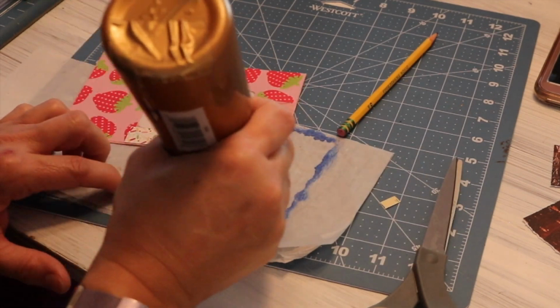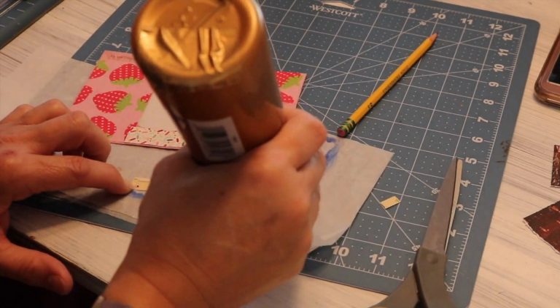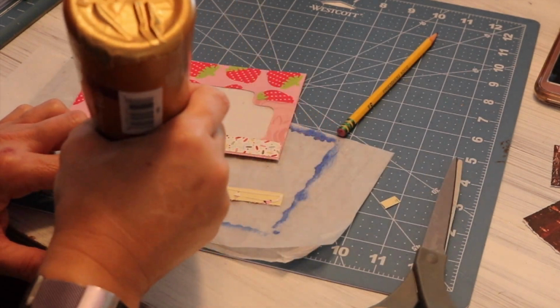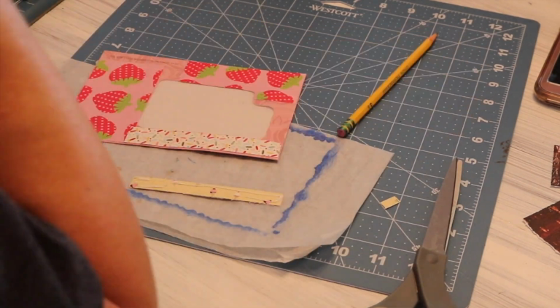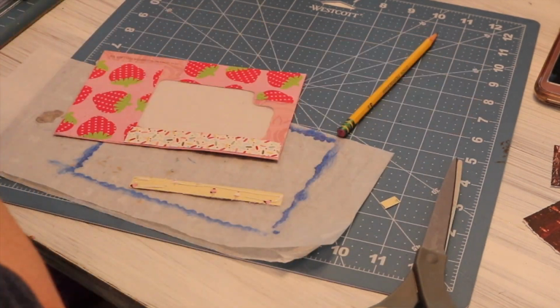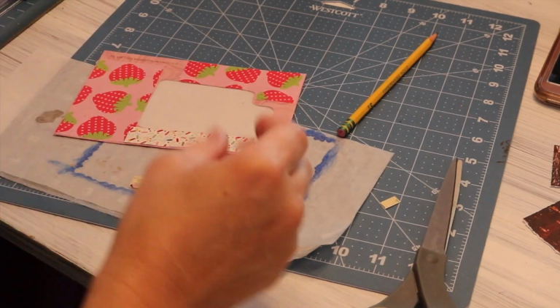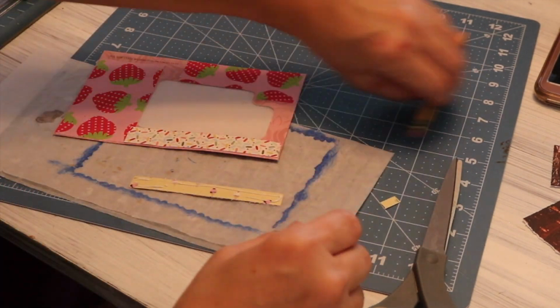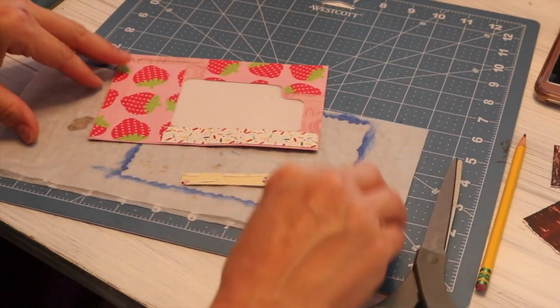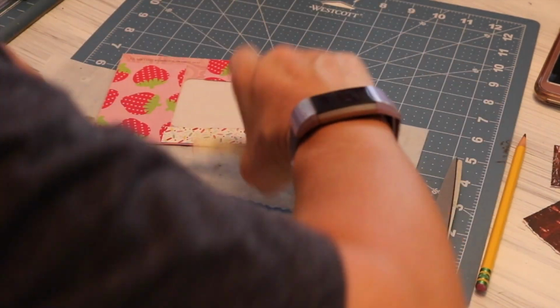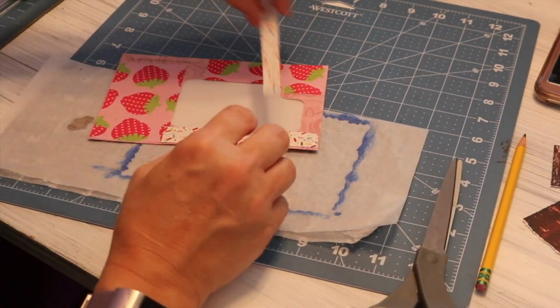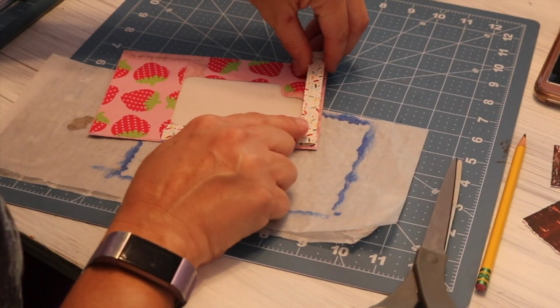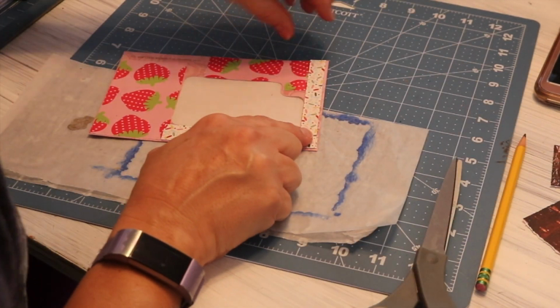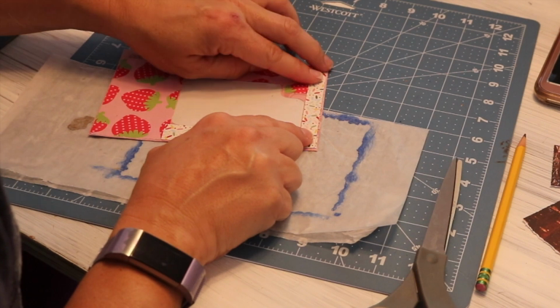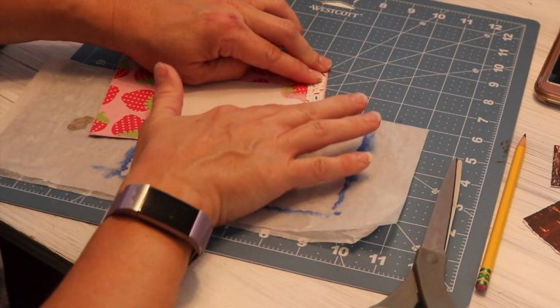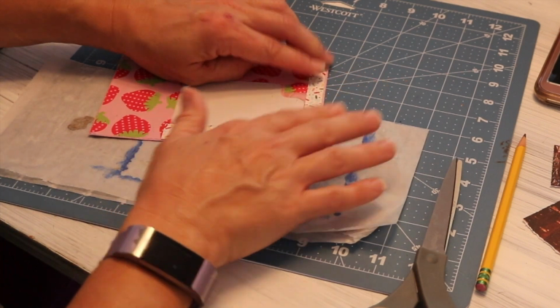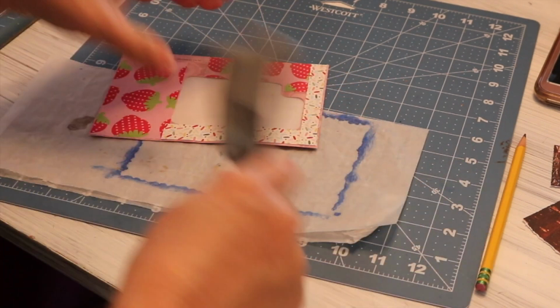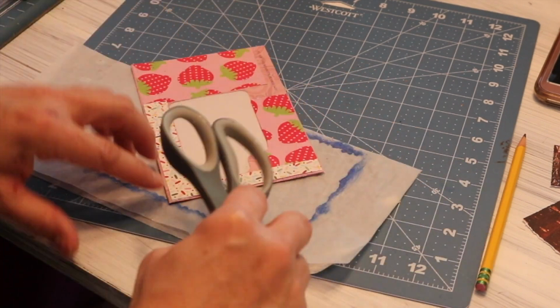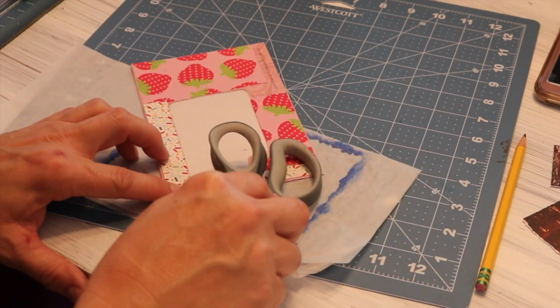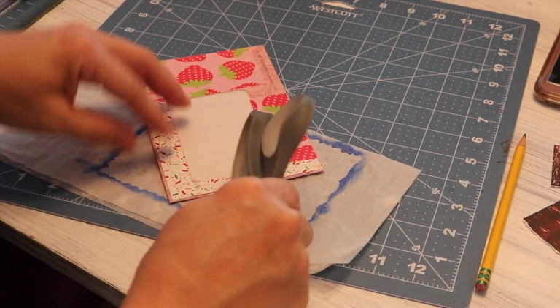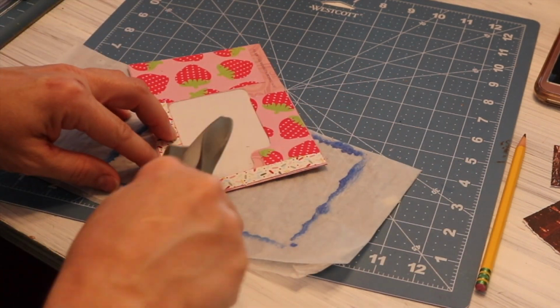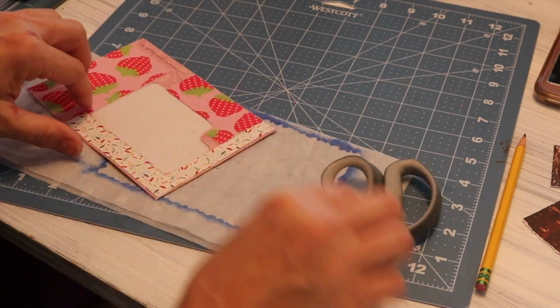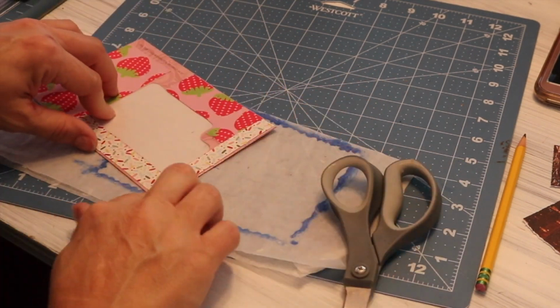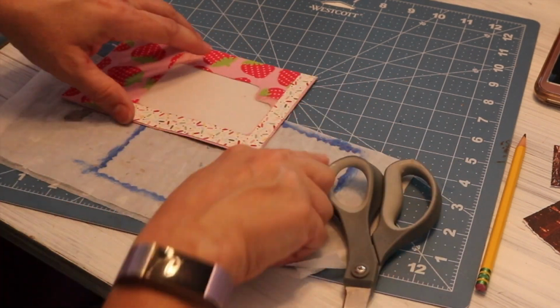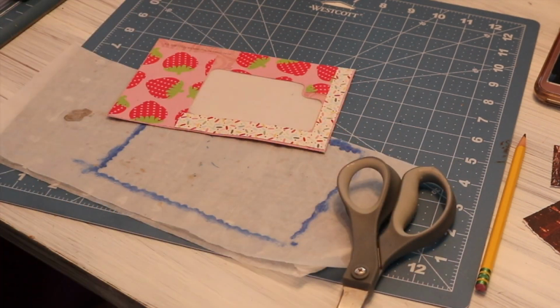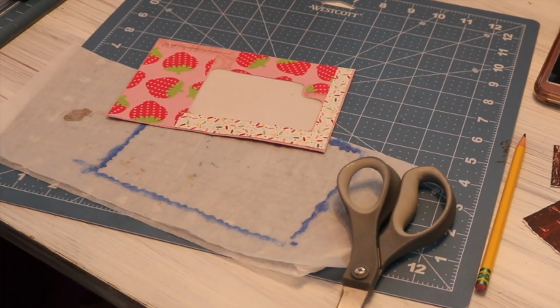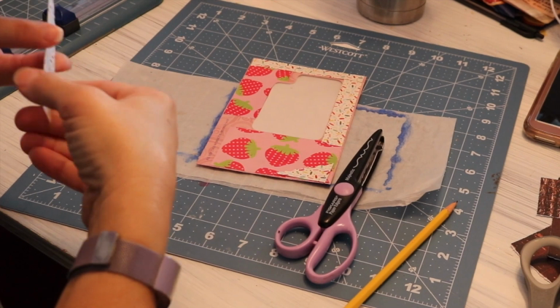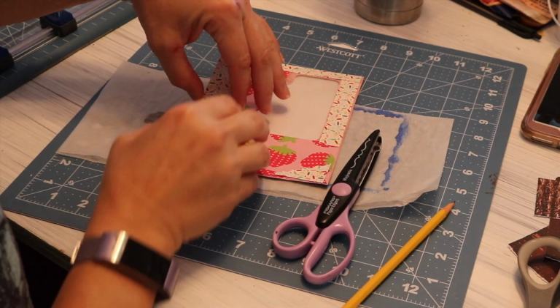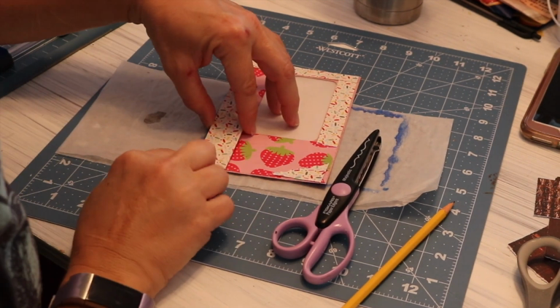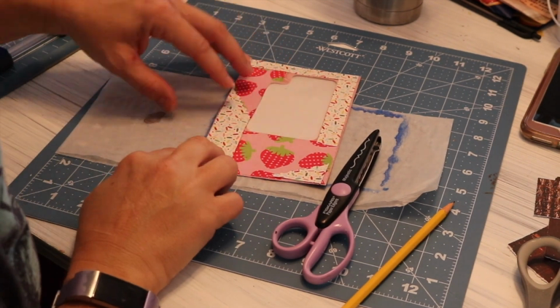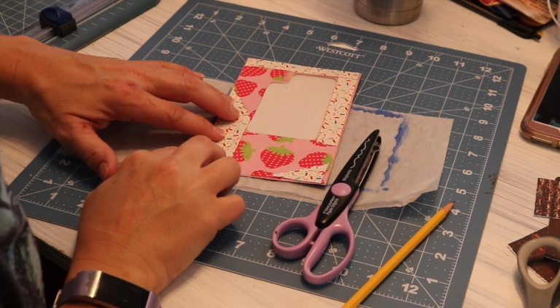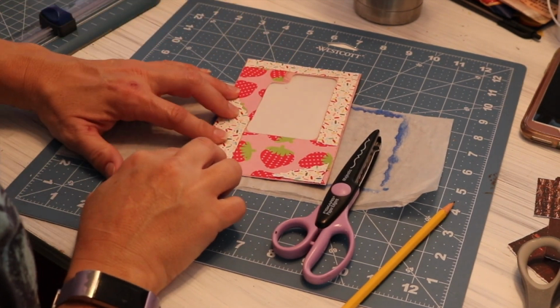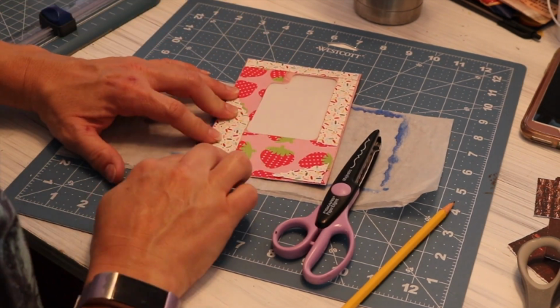I'm going to start with a small envelope. It has a little bit of an odd shape for the window, so I'm just cutting my pieces and adhering them on around the window.